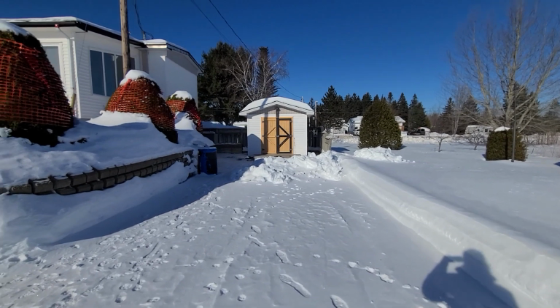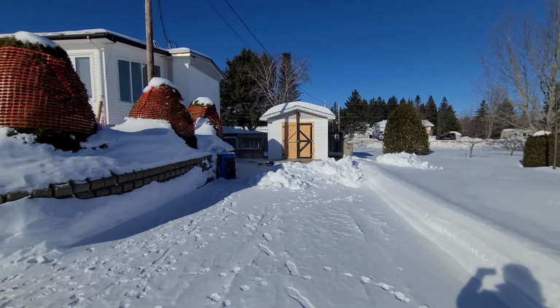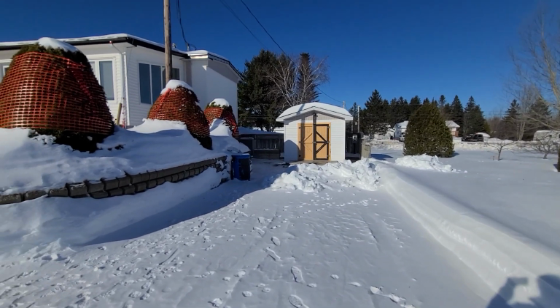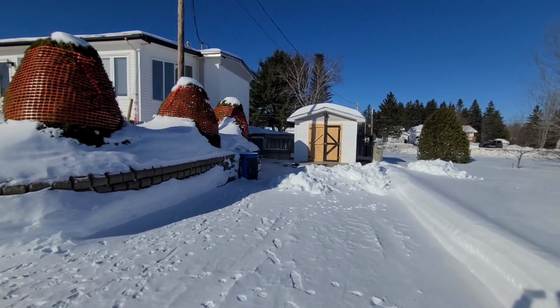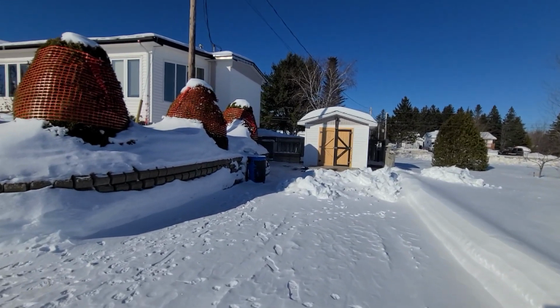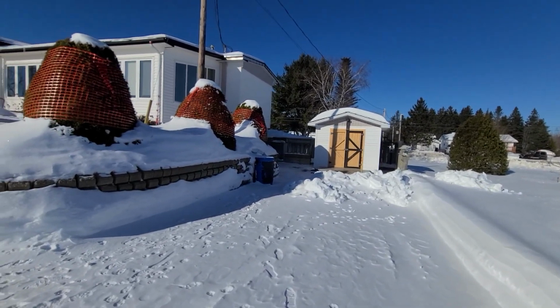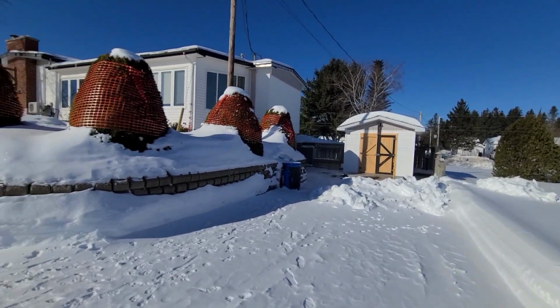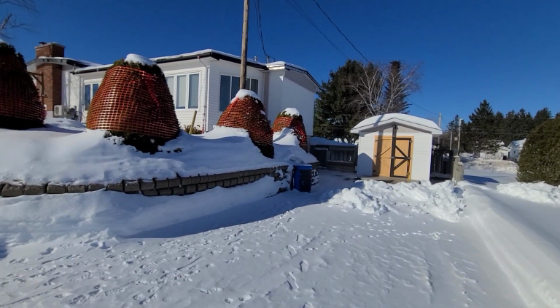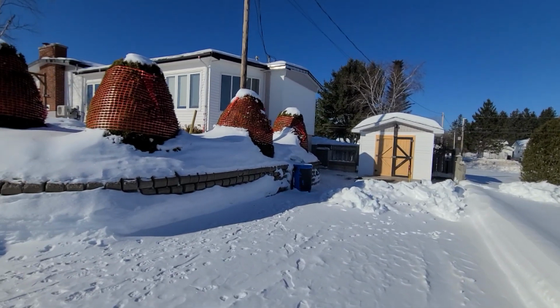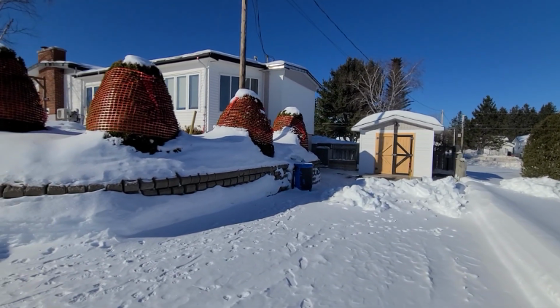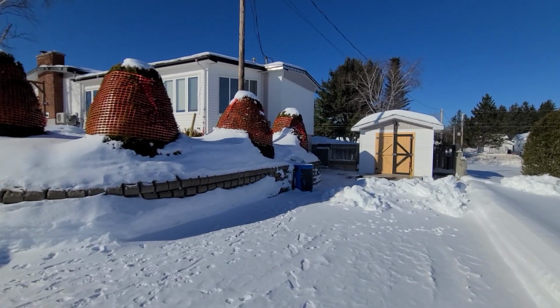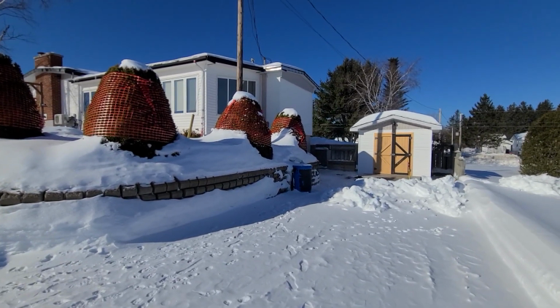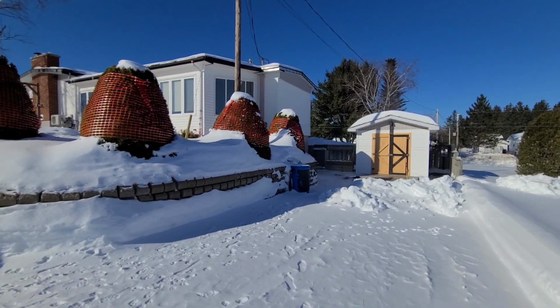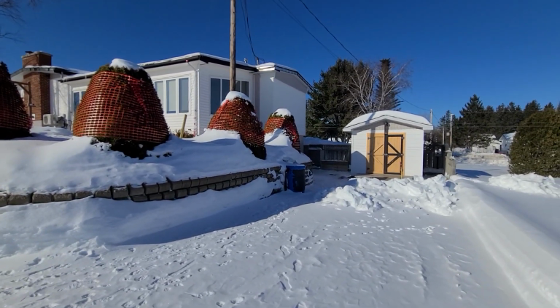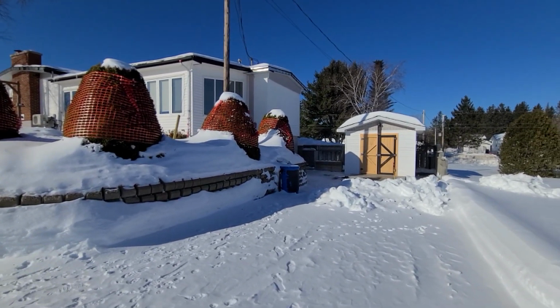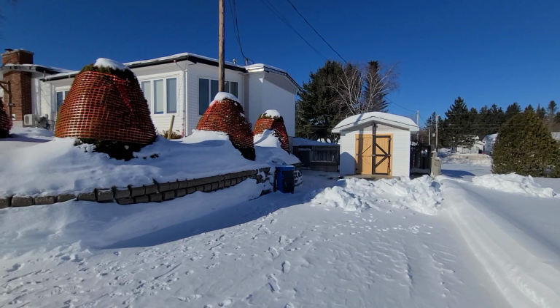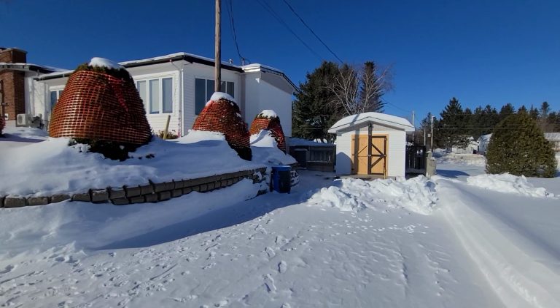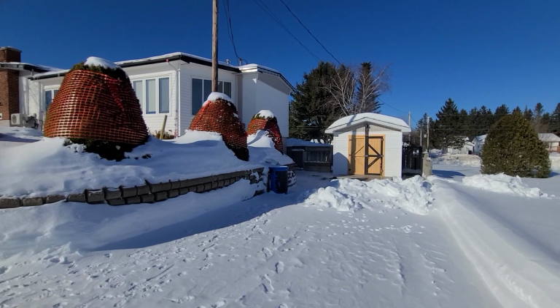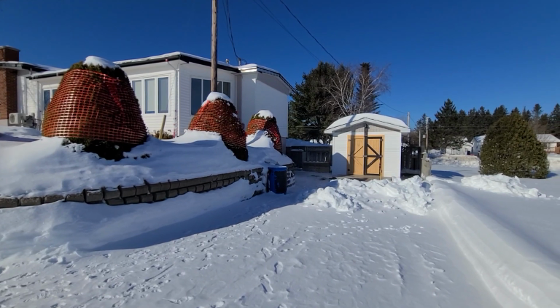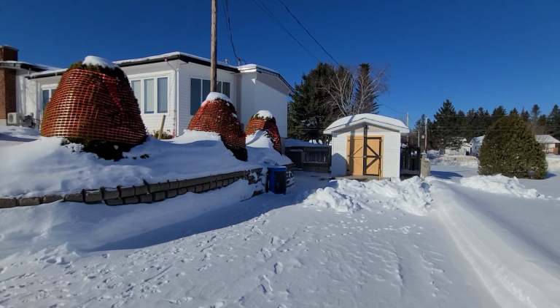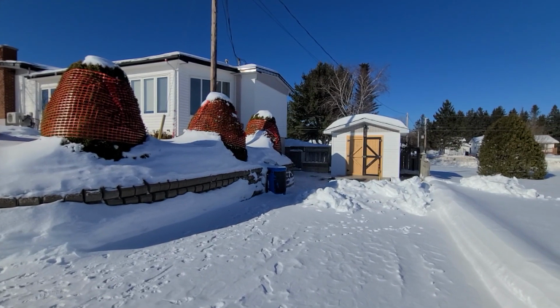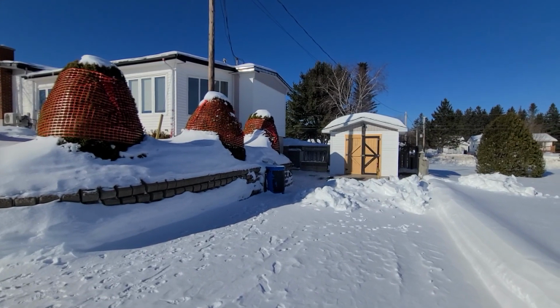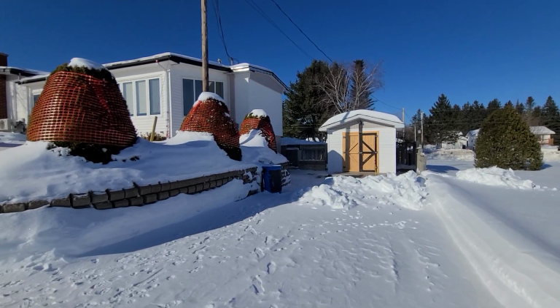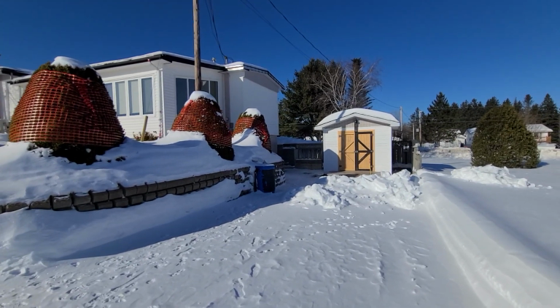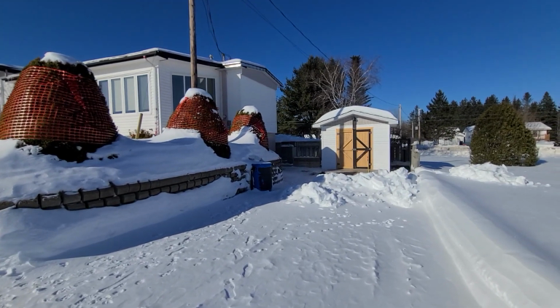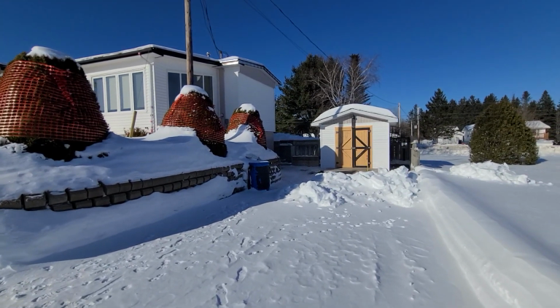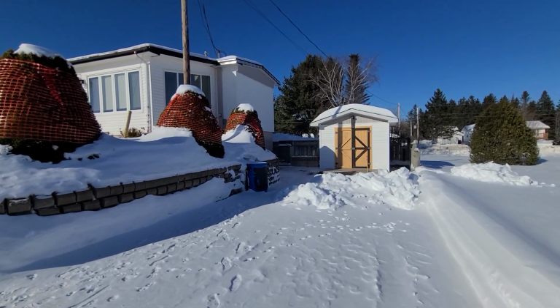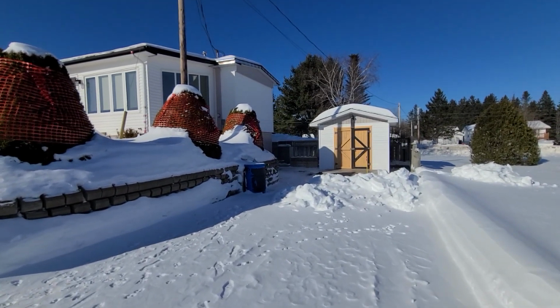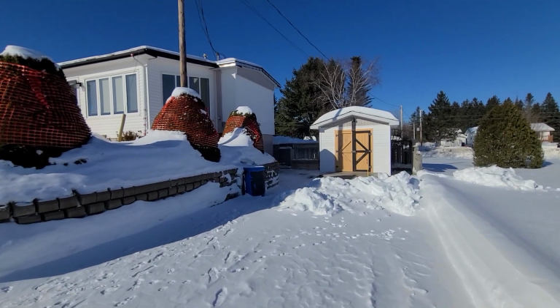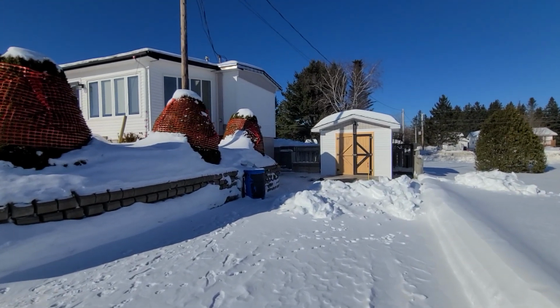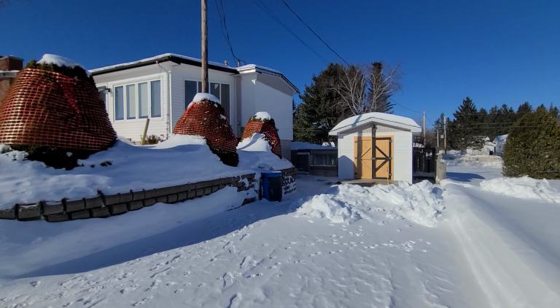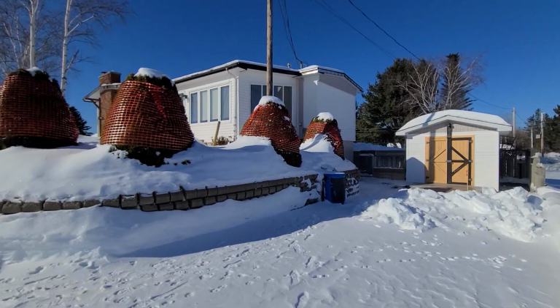The previous homeowner — and I believe the current homeowner as well — uses the eaves trough to collect rainwater for watering the flowers, which is nice. And there's a small concrete retaining wall that takes you around to the front of the property.